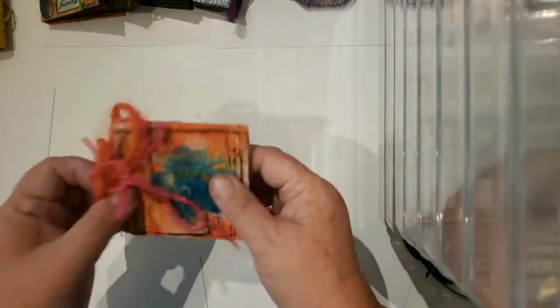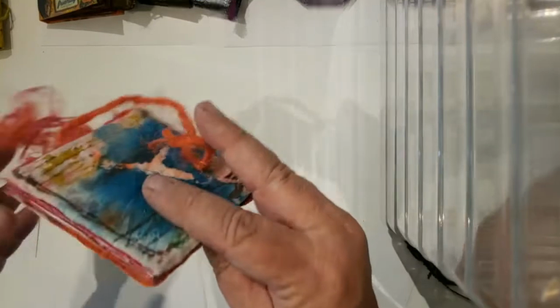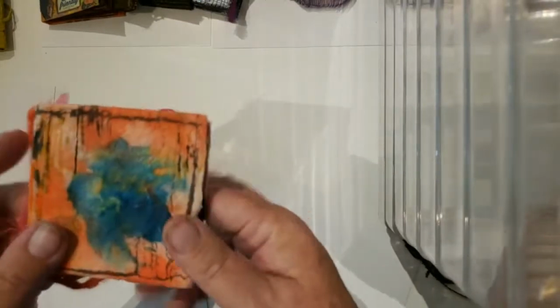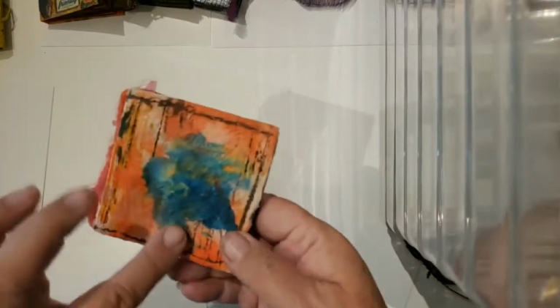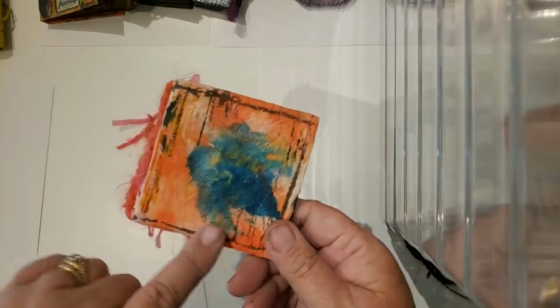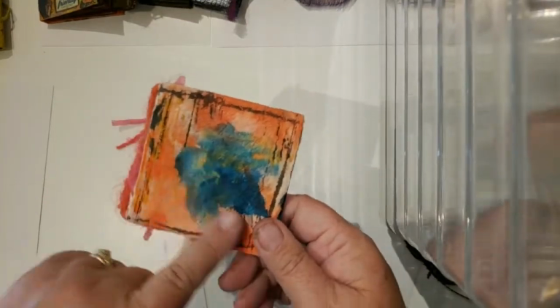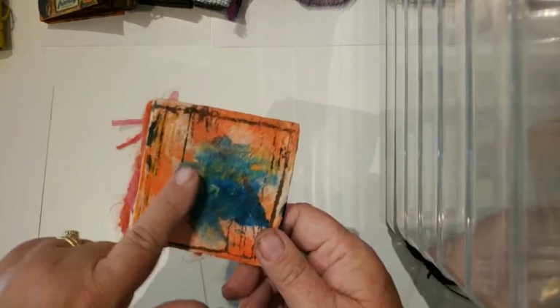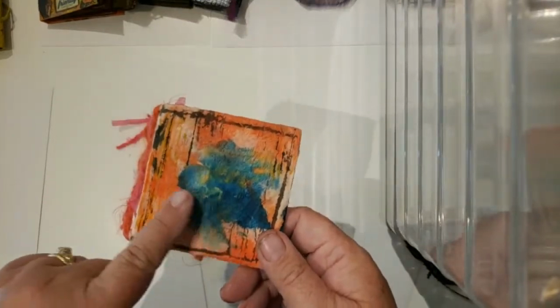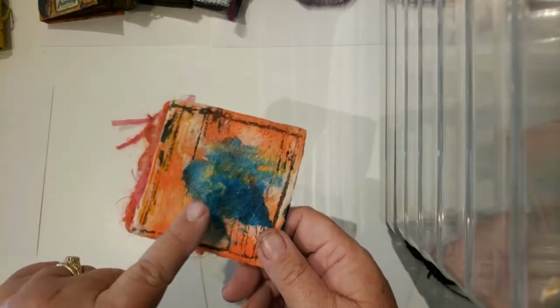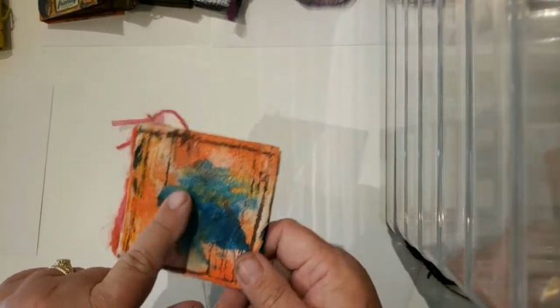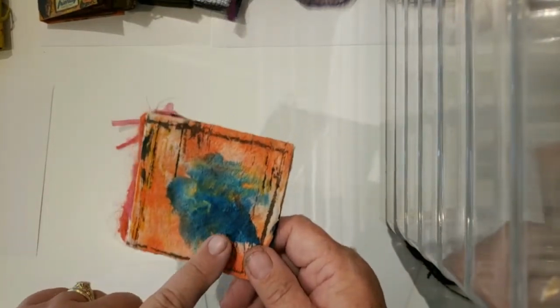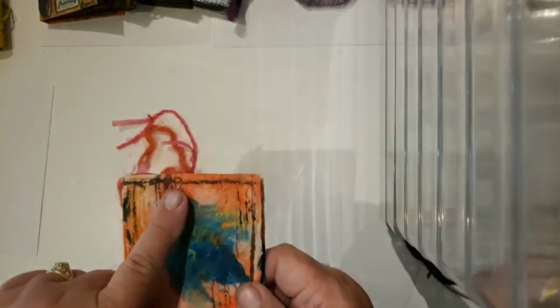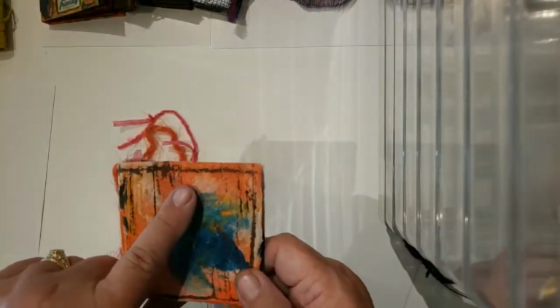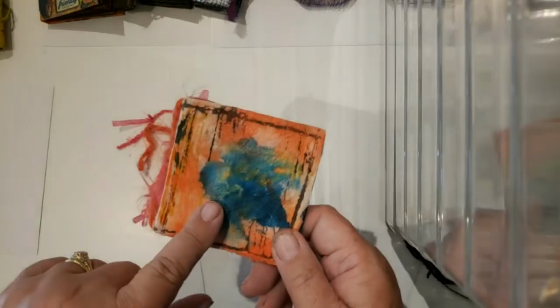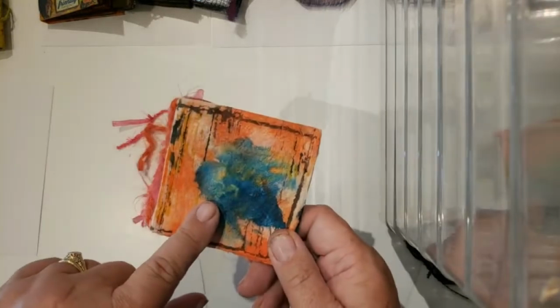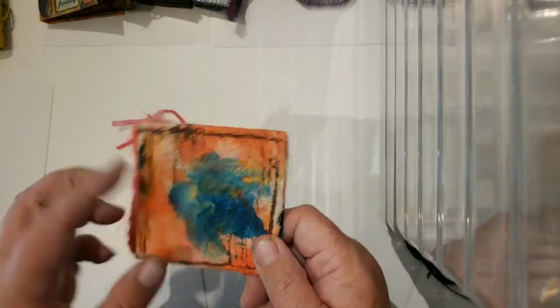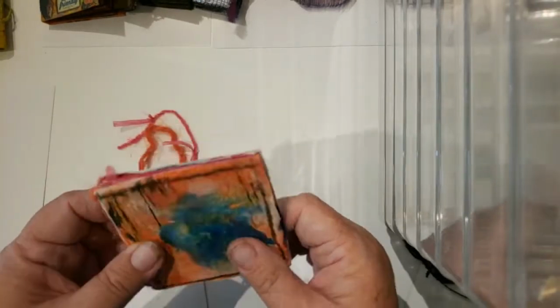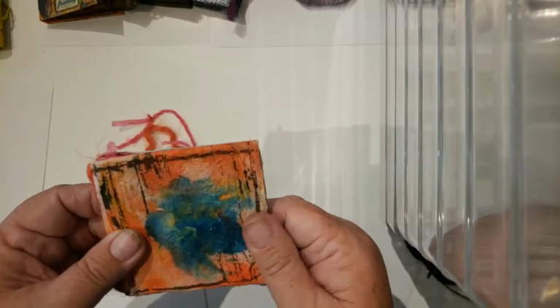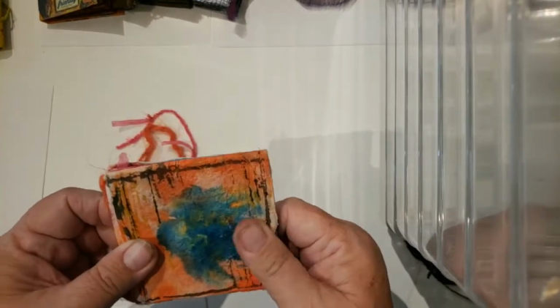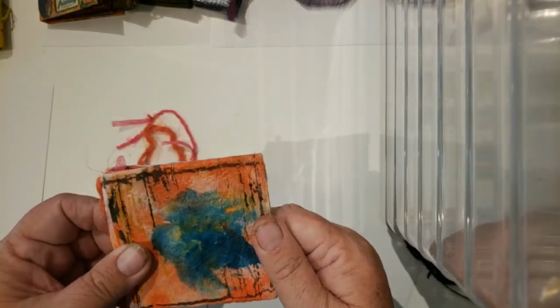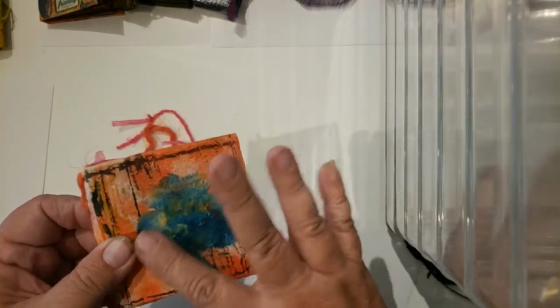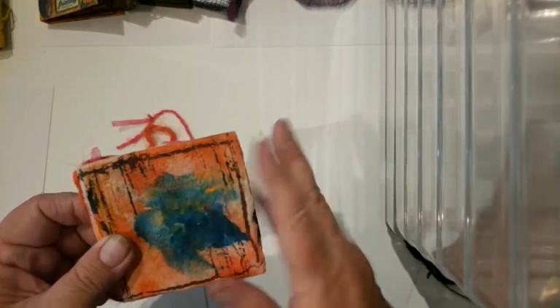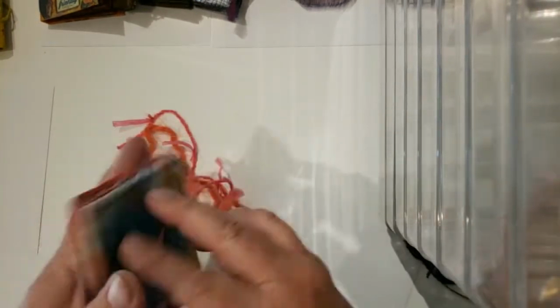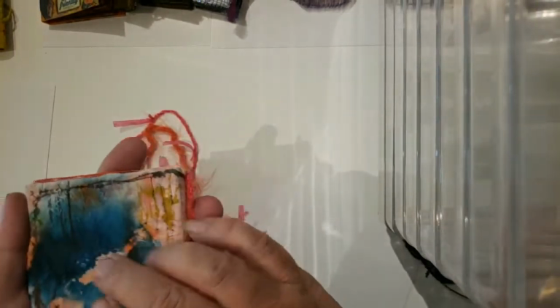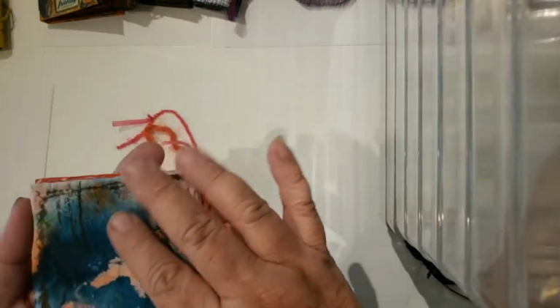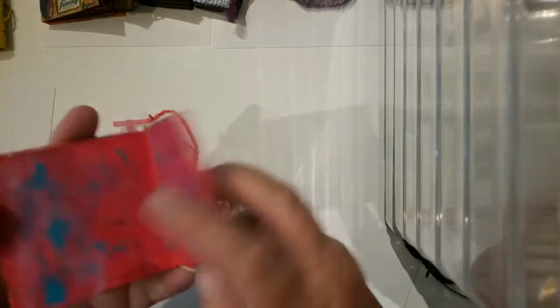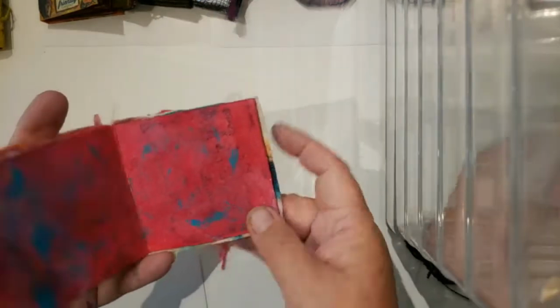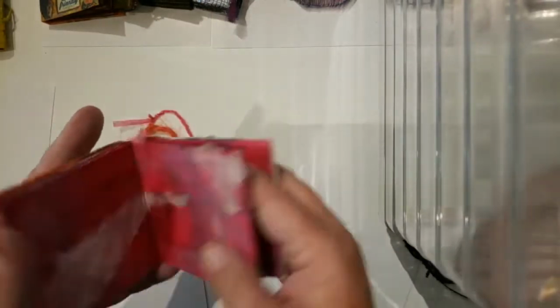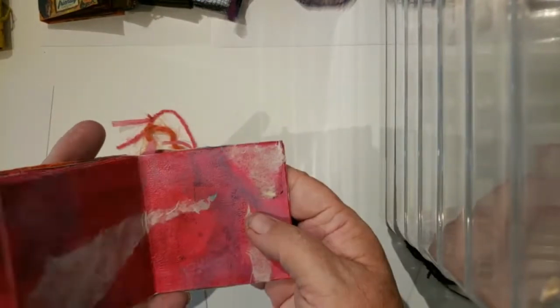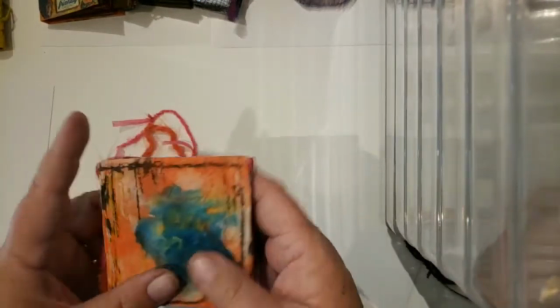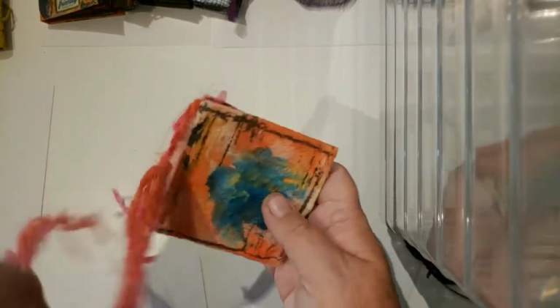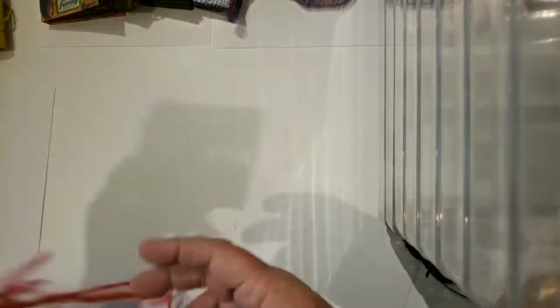This was another experiment. We all use baby wipes to wipe up our messes when we're painting. They have a really neat texture and leftover colors, and they made a really good cover for a book as well.